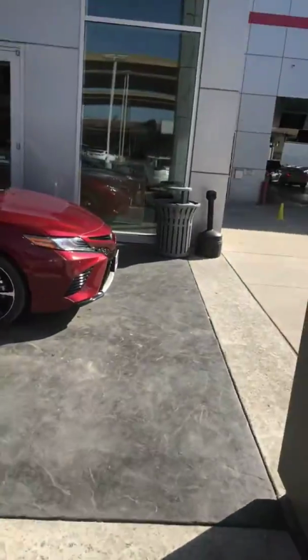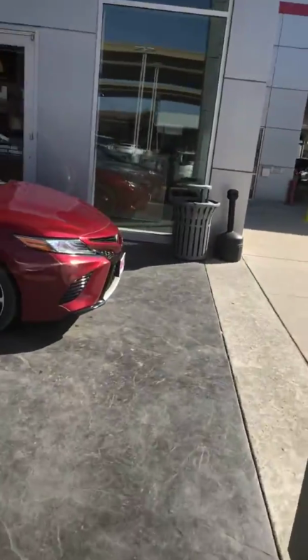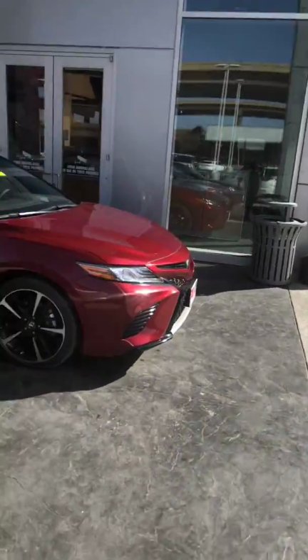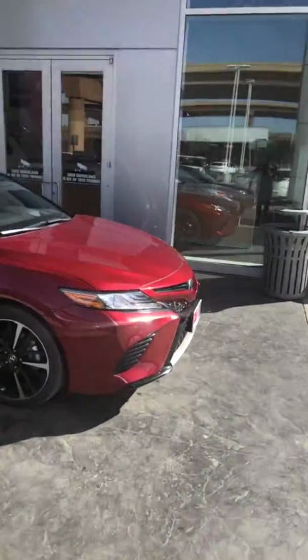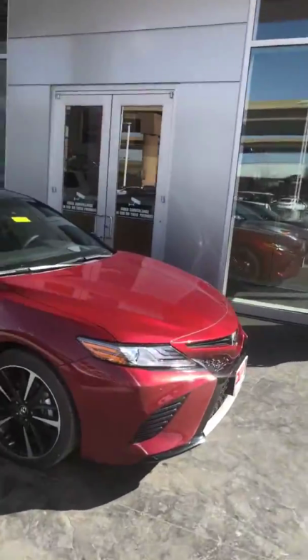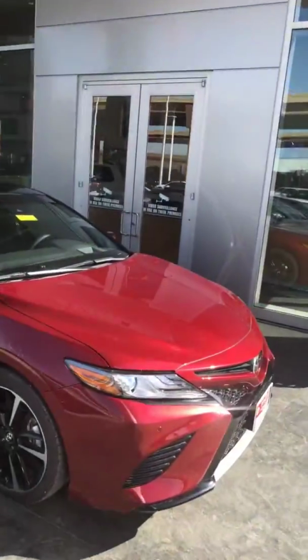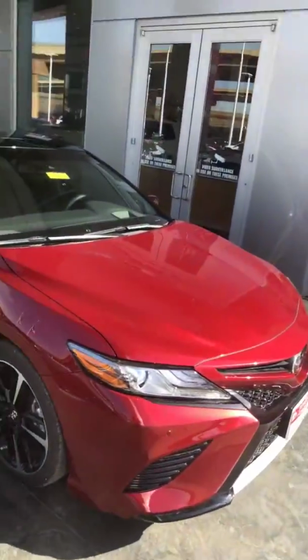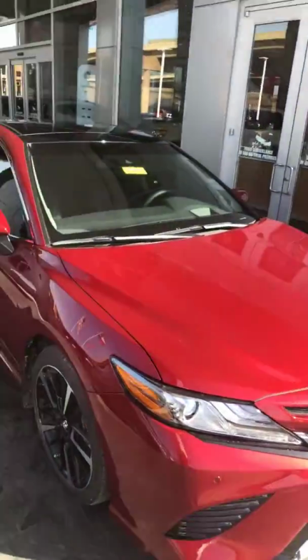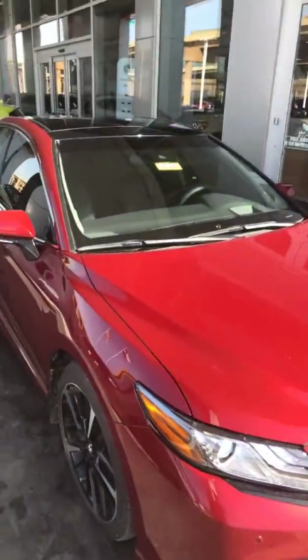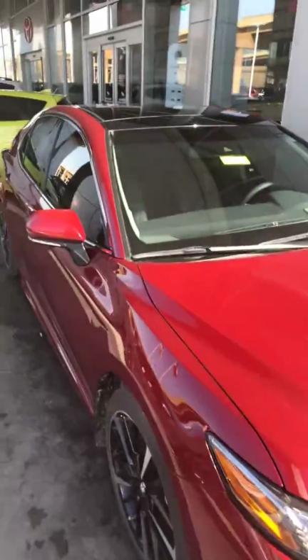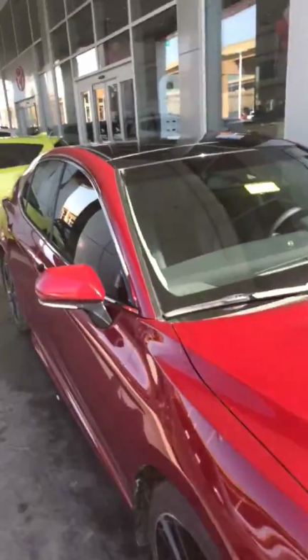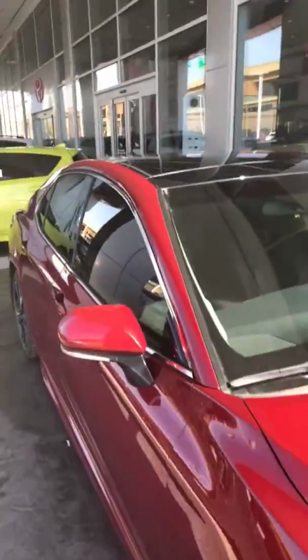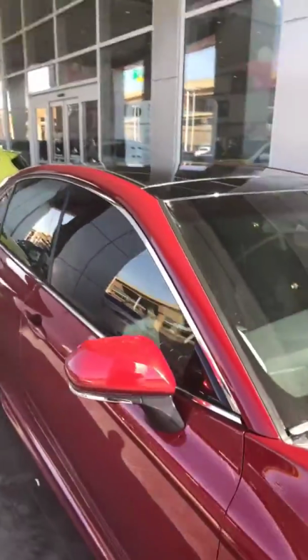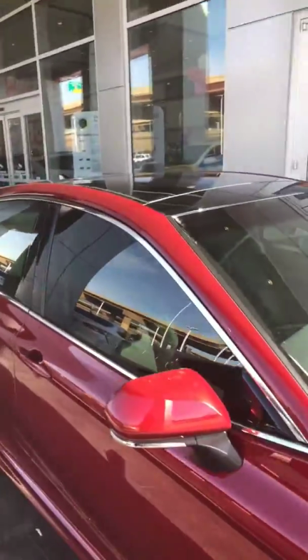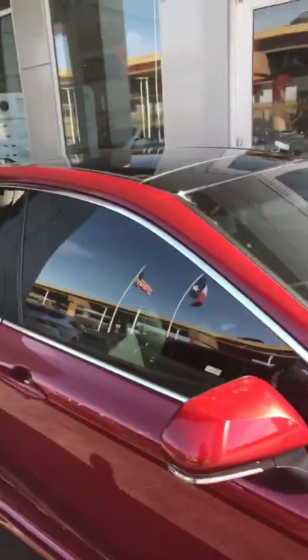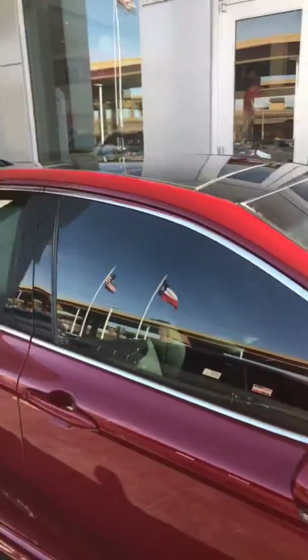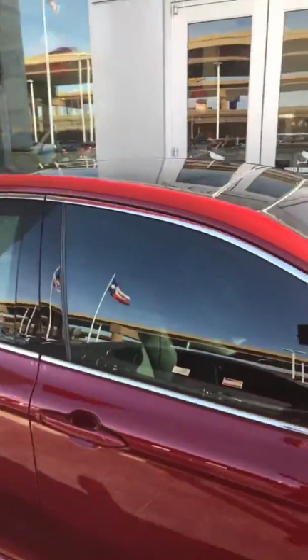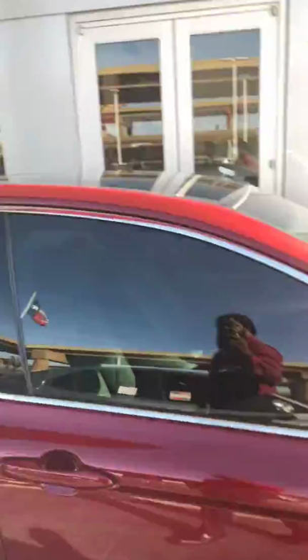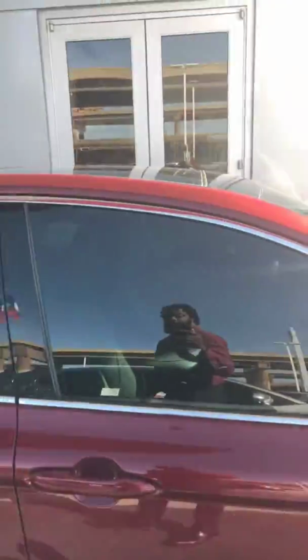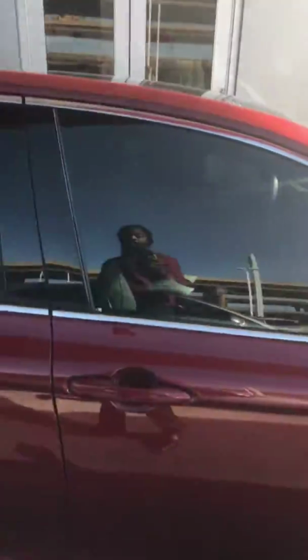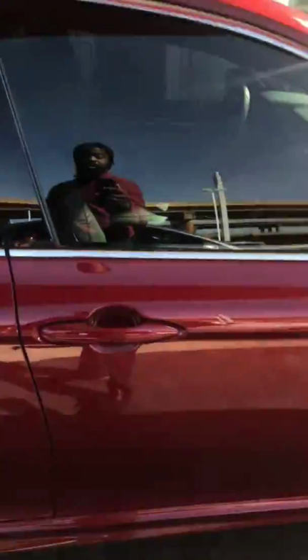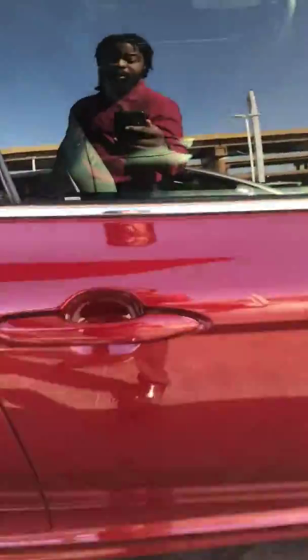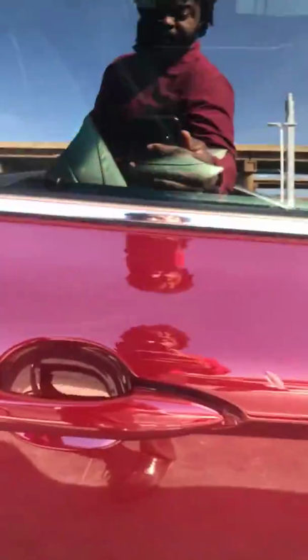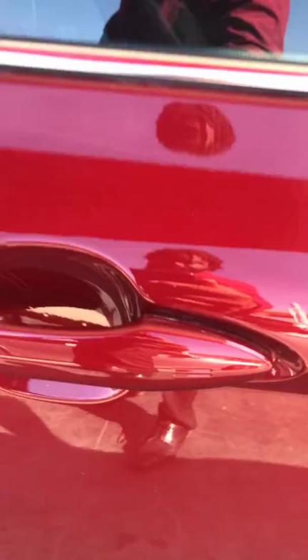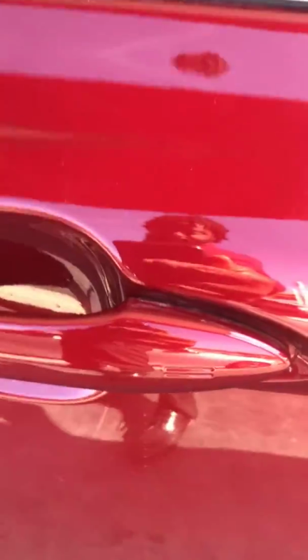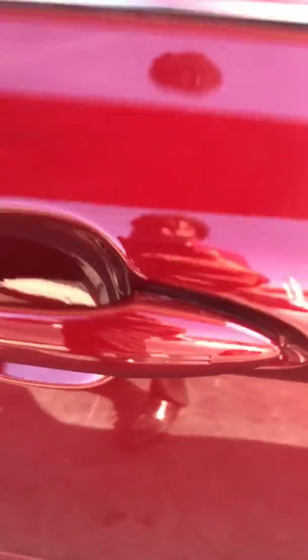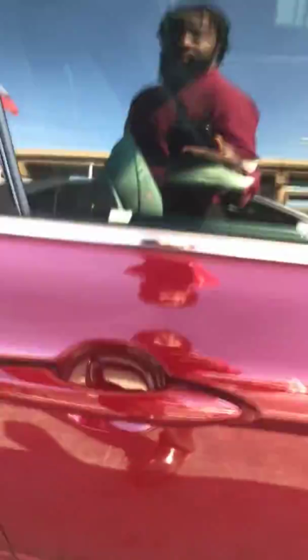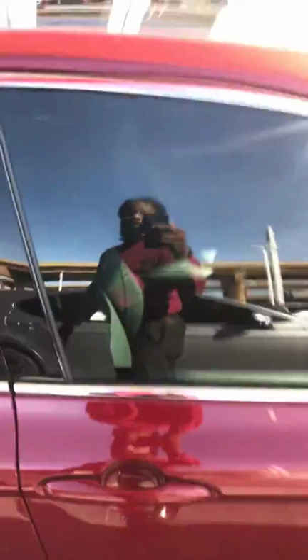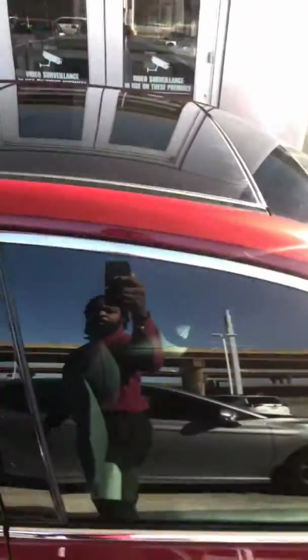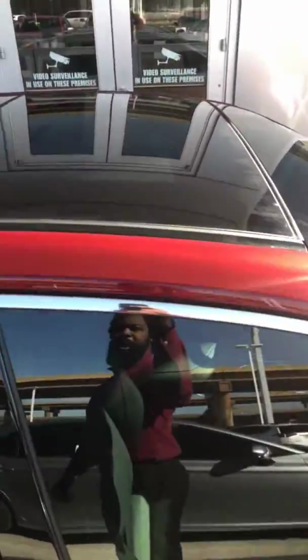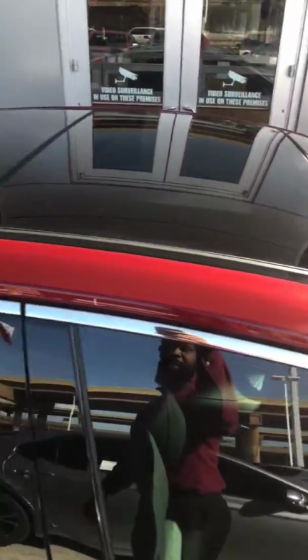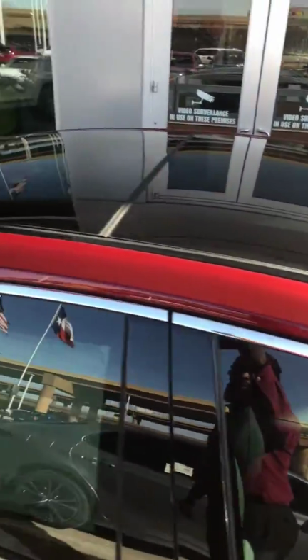Also got an XSE right here. XSE is nice — keyless entry, panoramic roof.